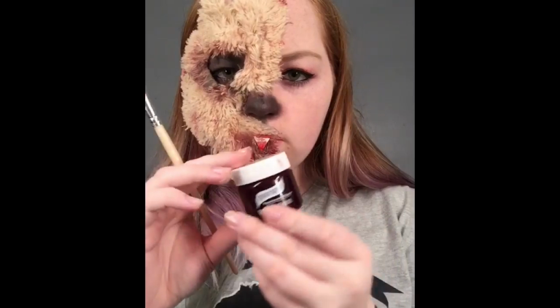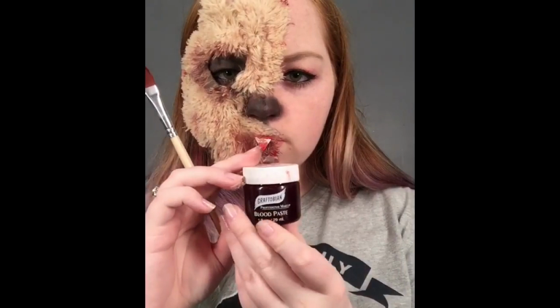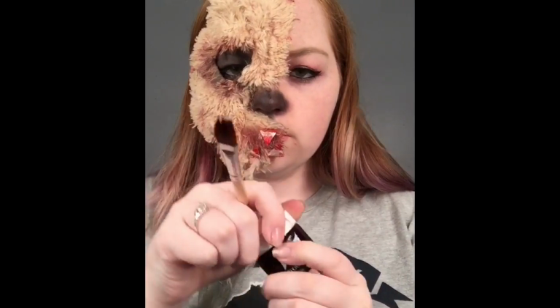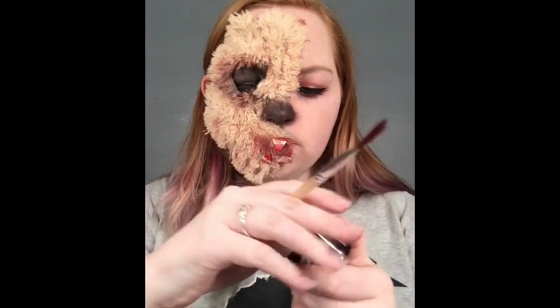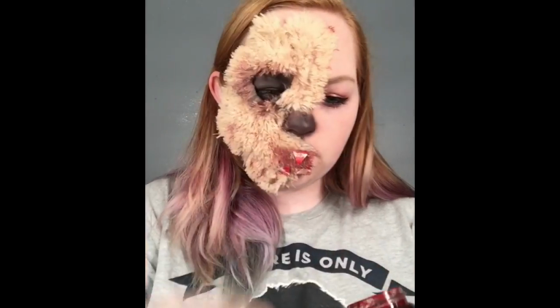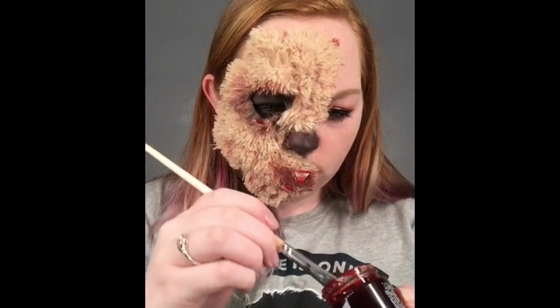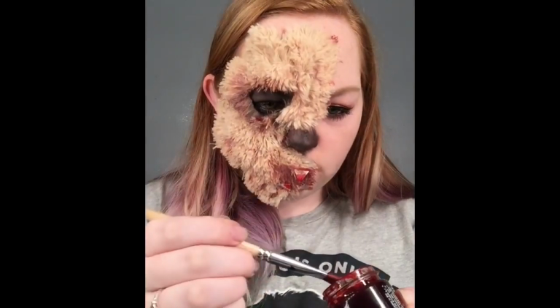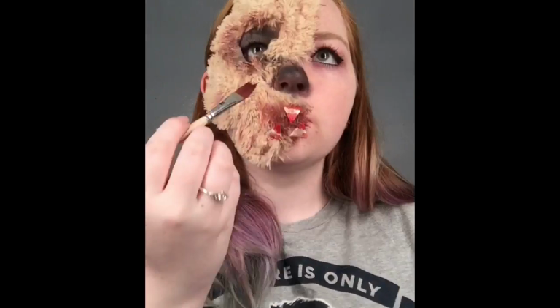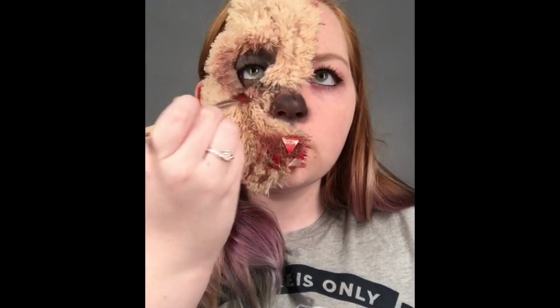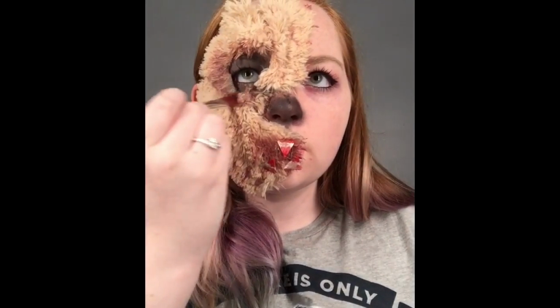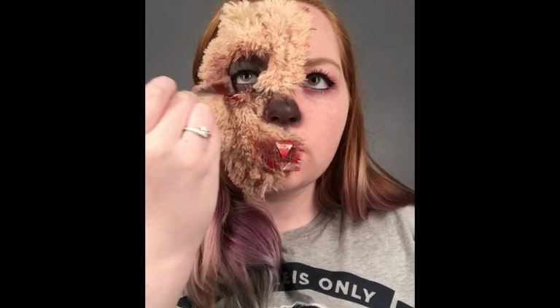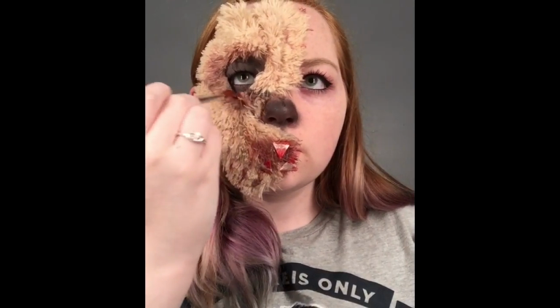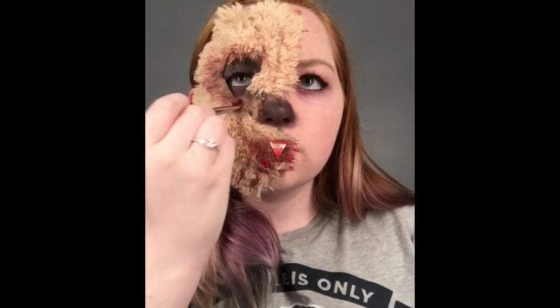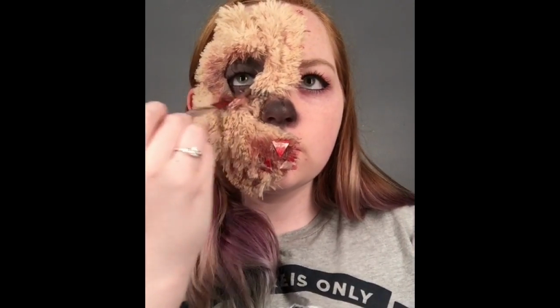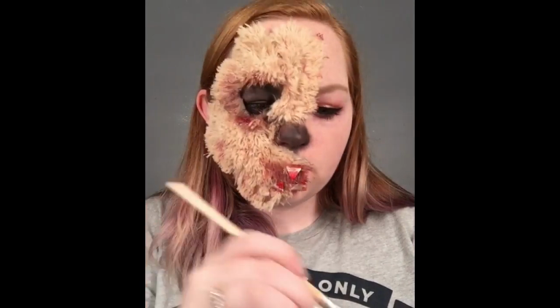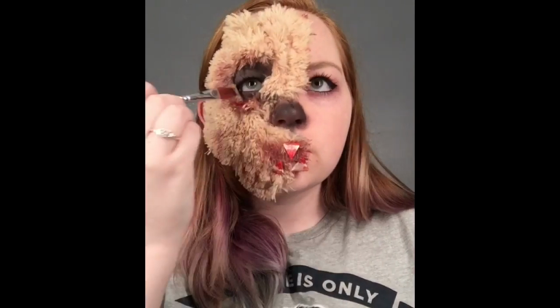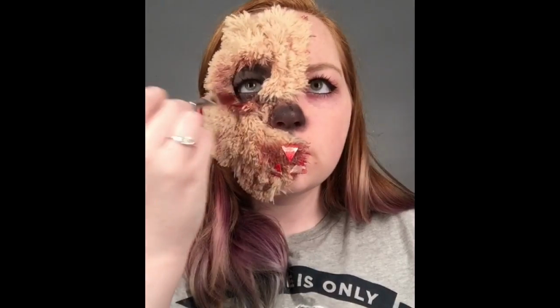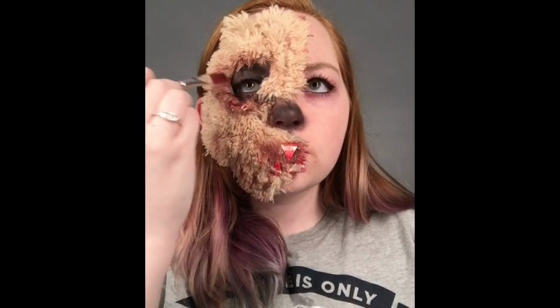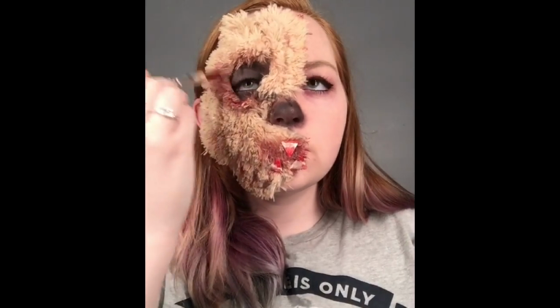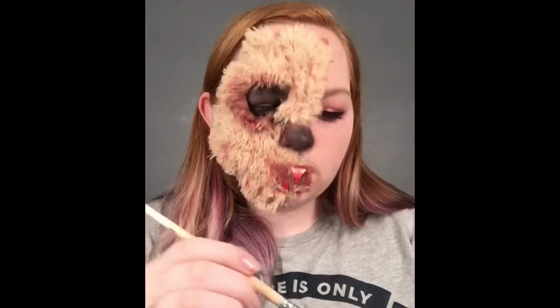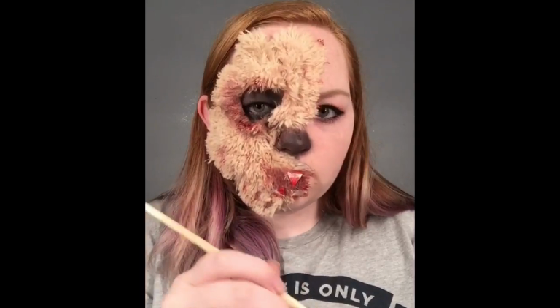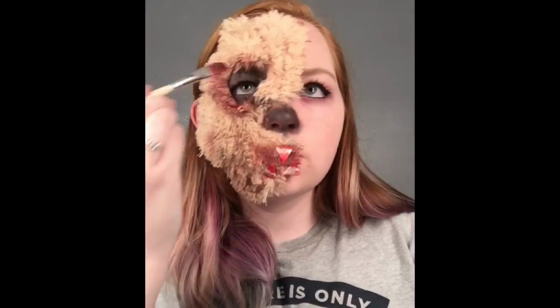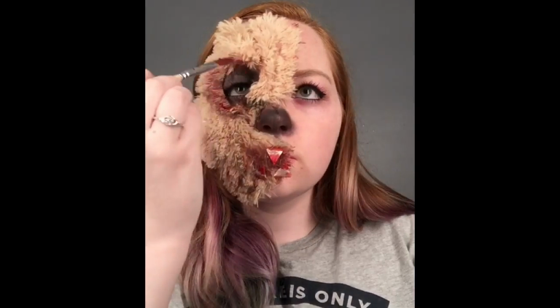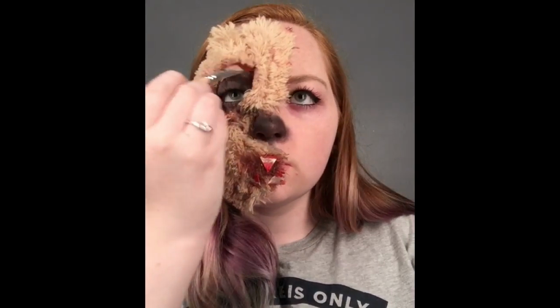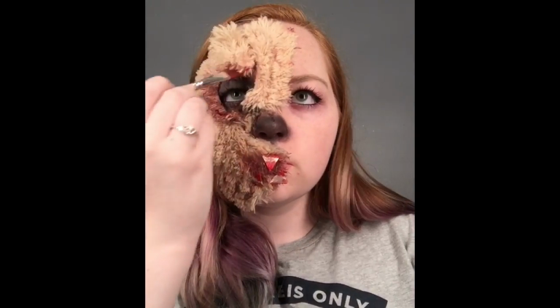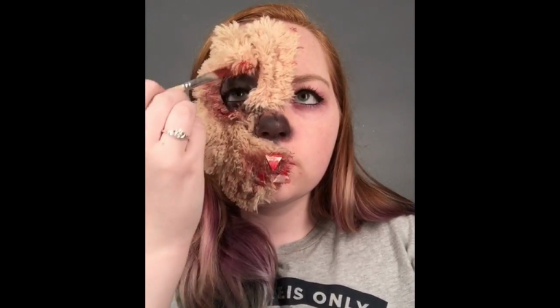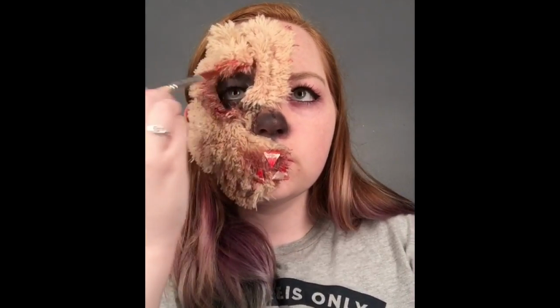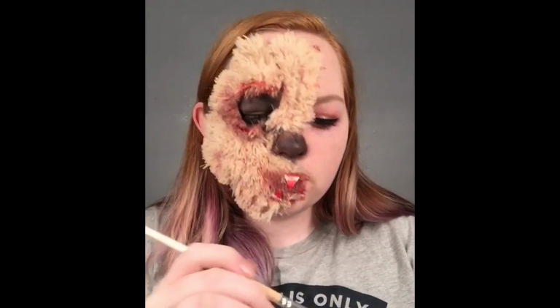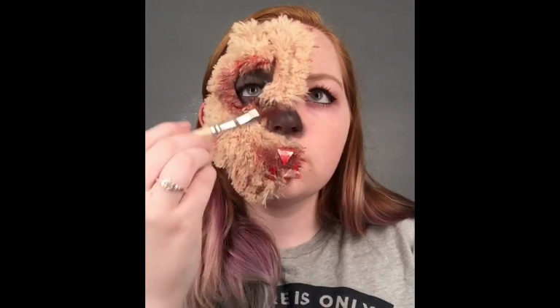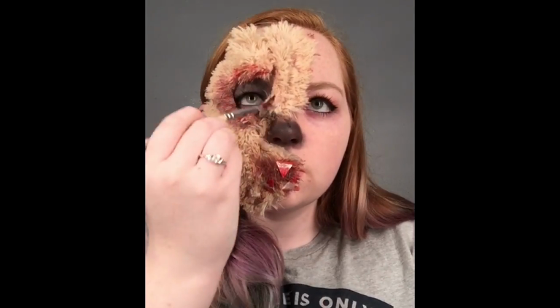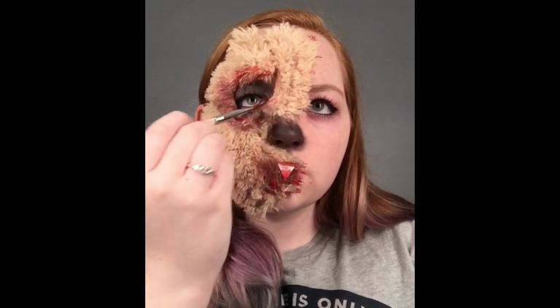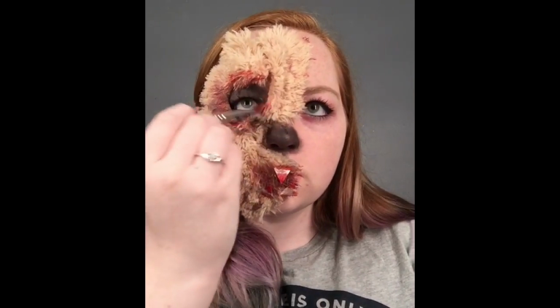If you have learned anything from my tutorials it is that you need blood or blood paste. I'm pretty much putting it around my eye and on the other half of my face where it's connected to the bear.